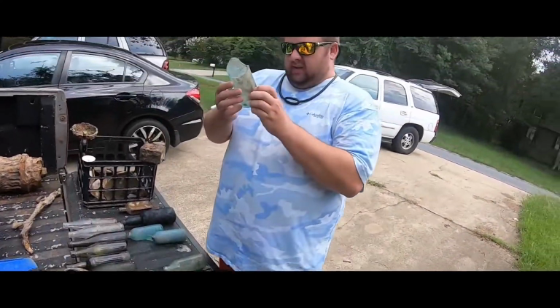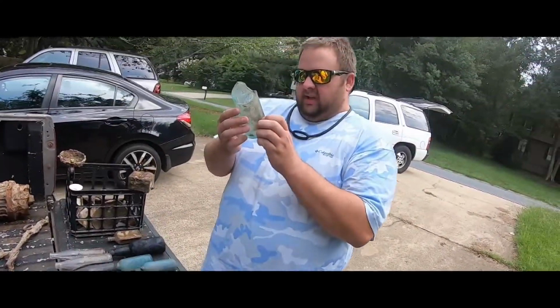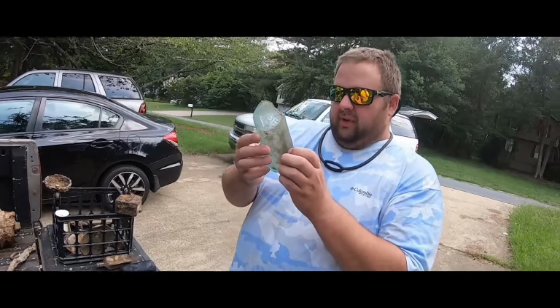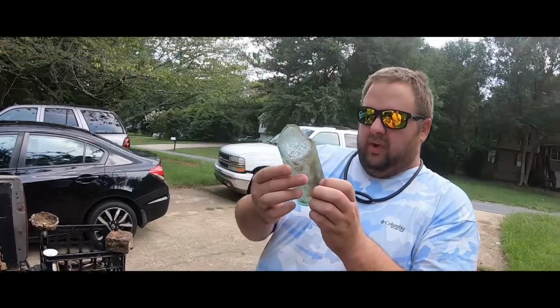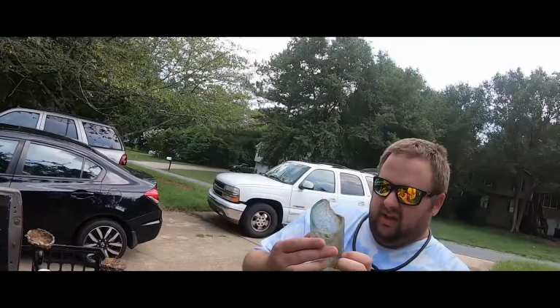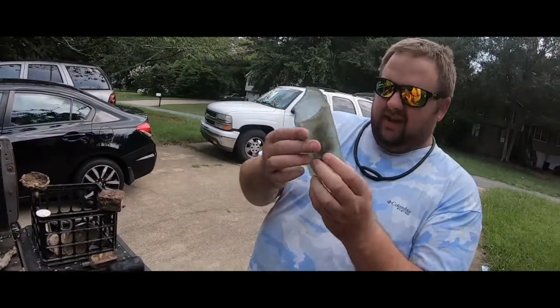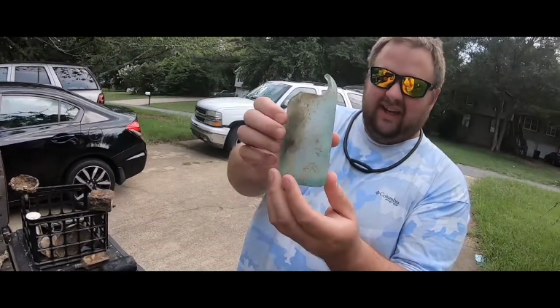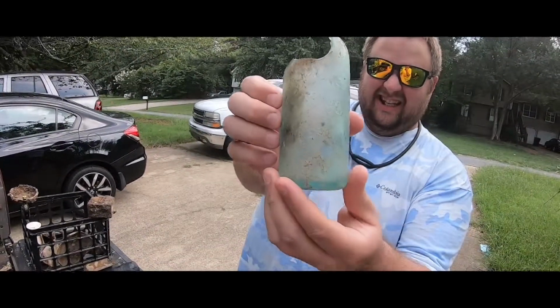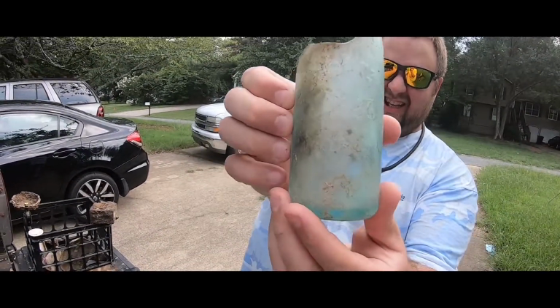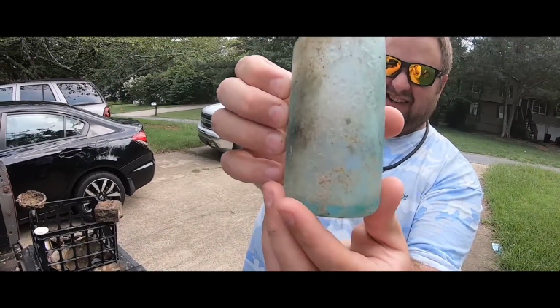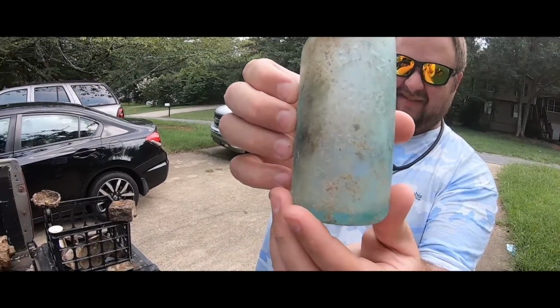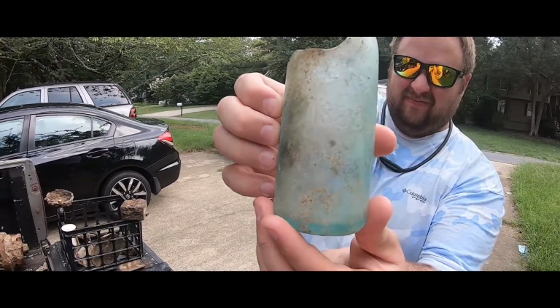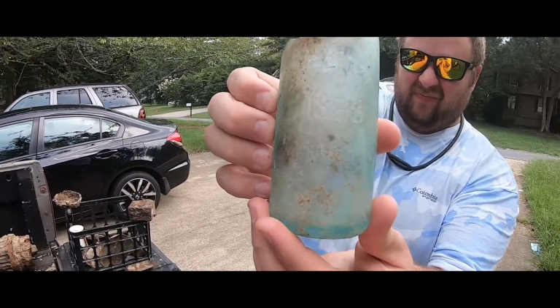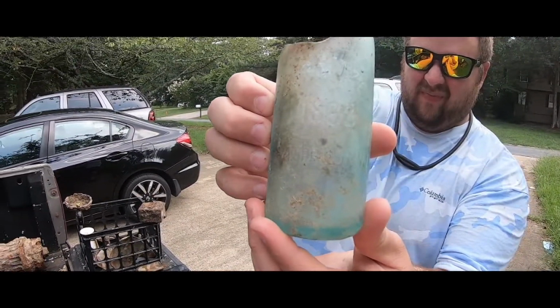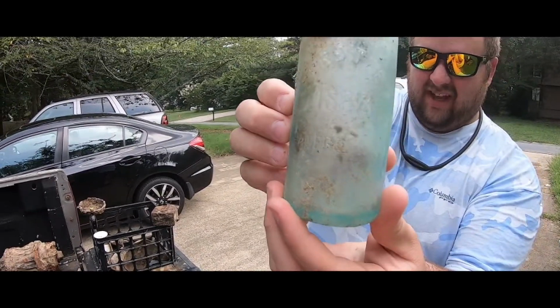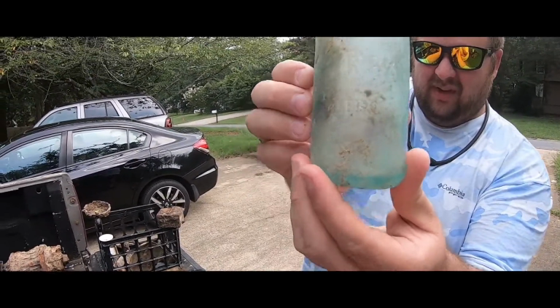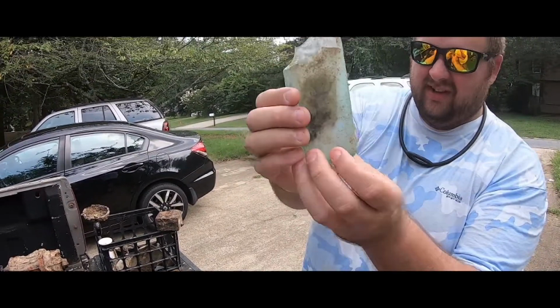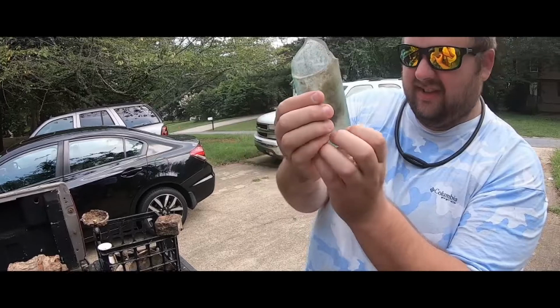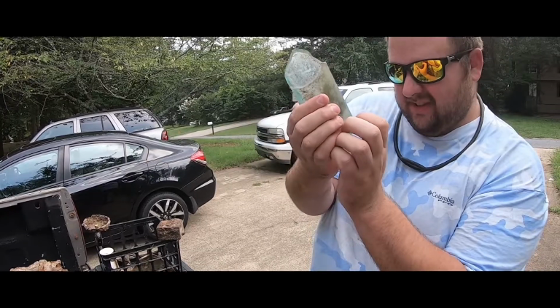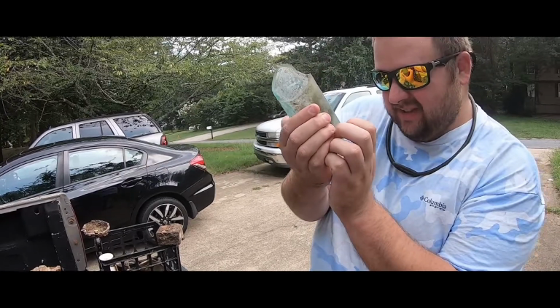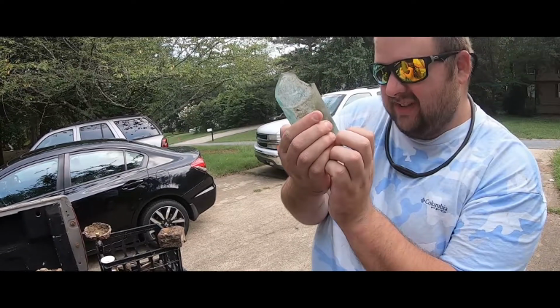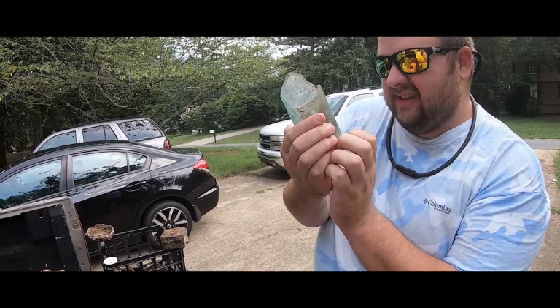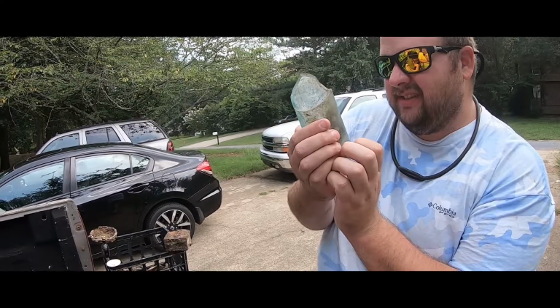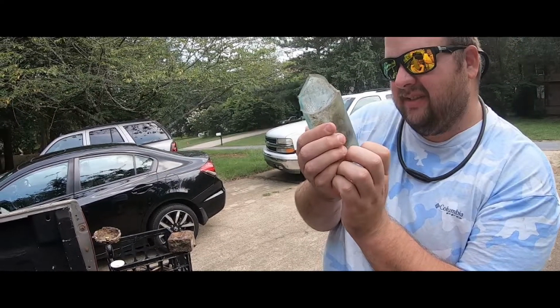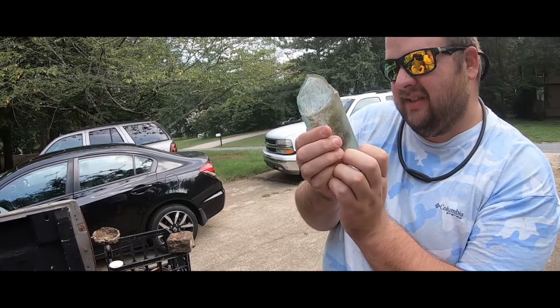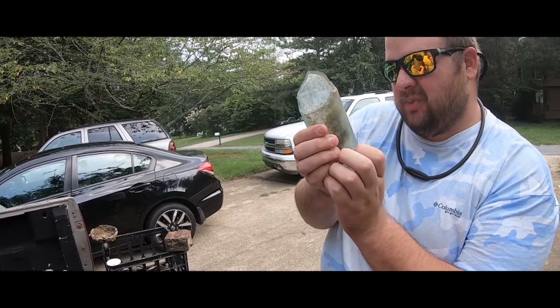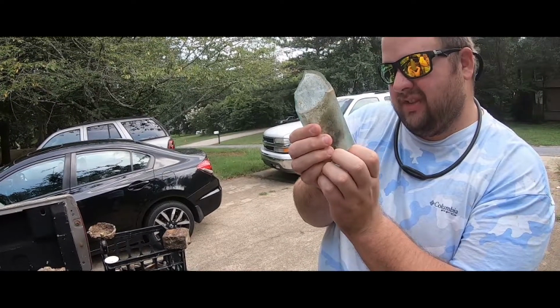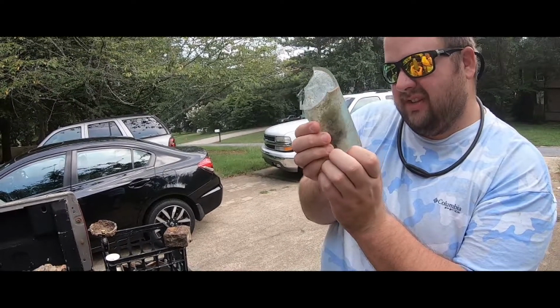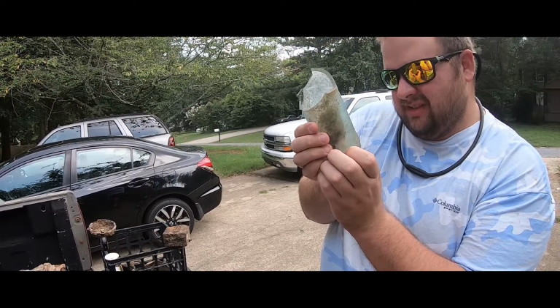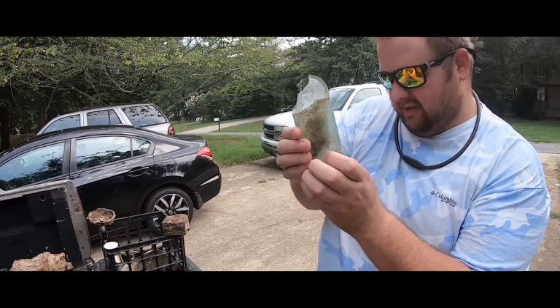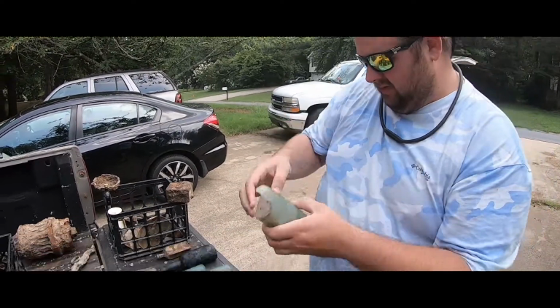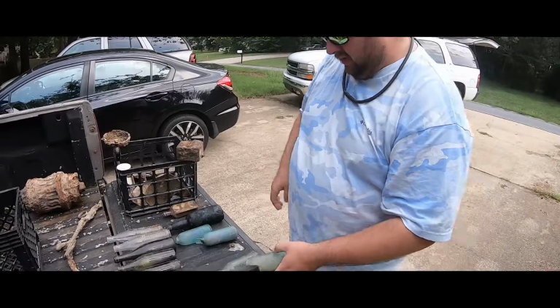And then a bottle with 1888 on it. I have no idea what it says — it's brought some source, I don't know, some German writing on it.